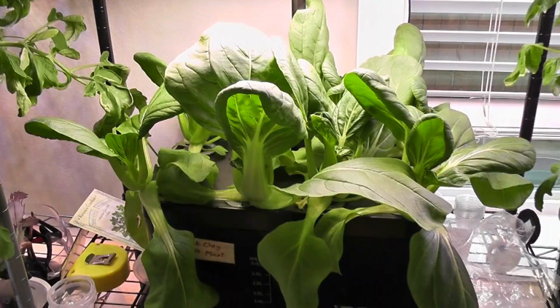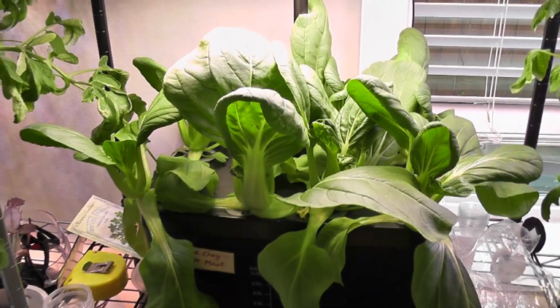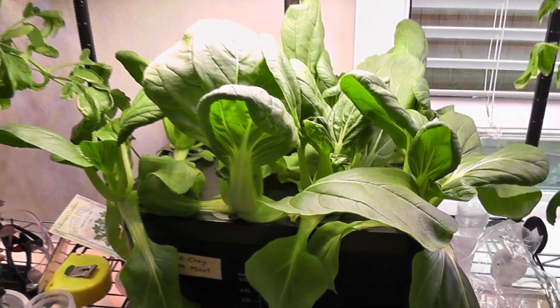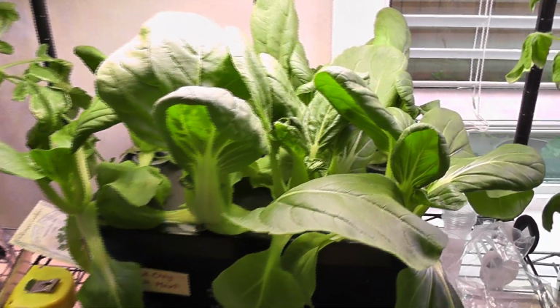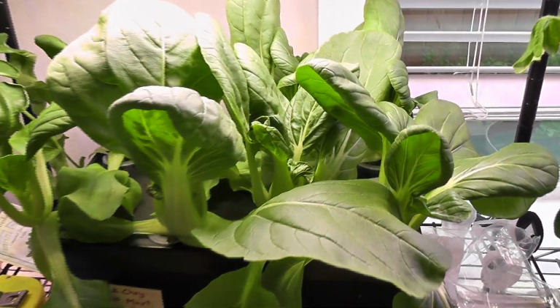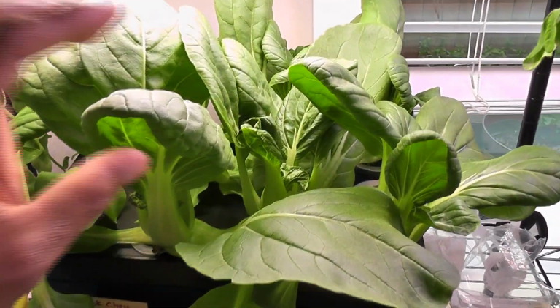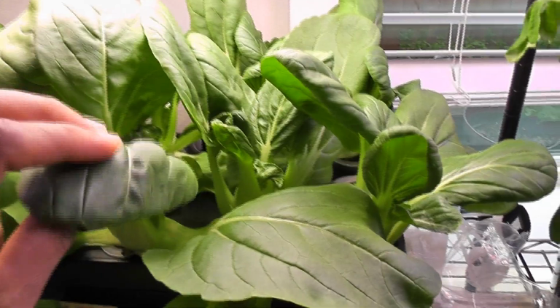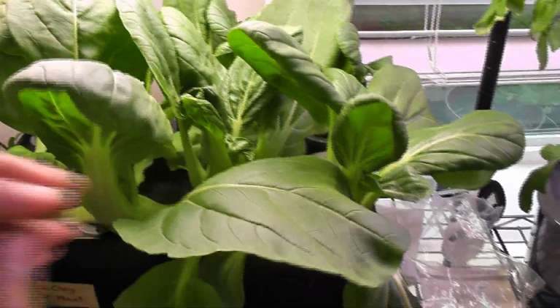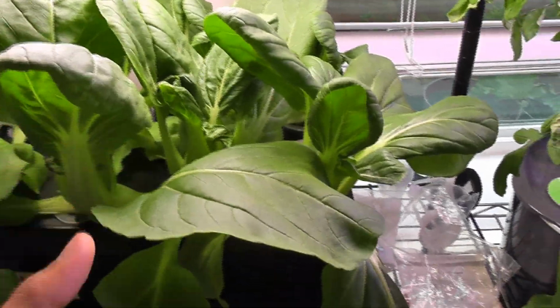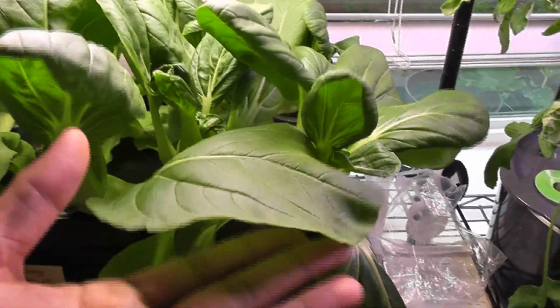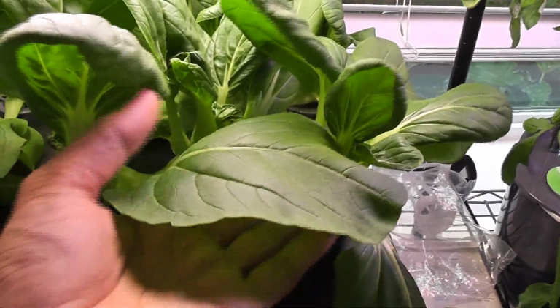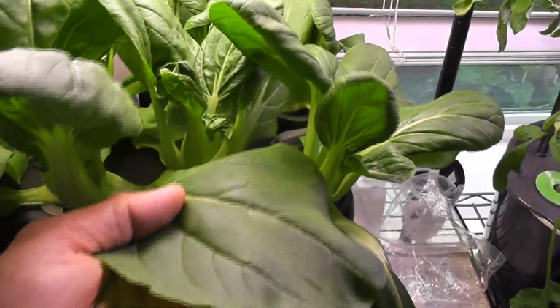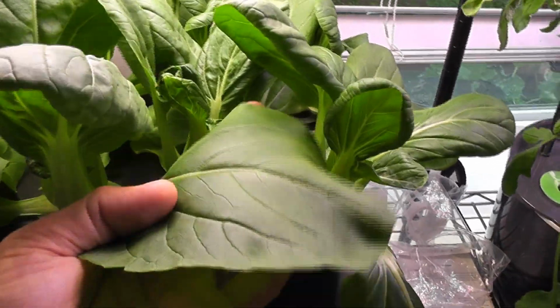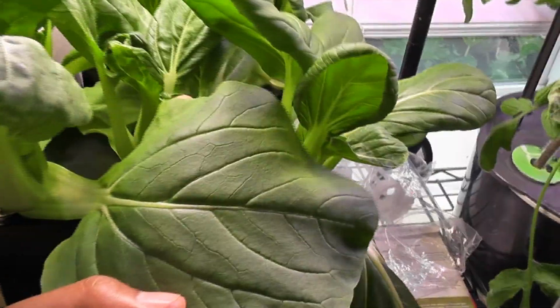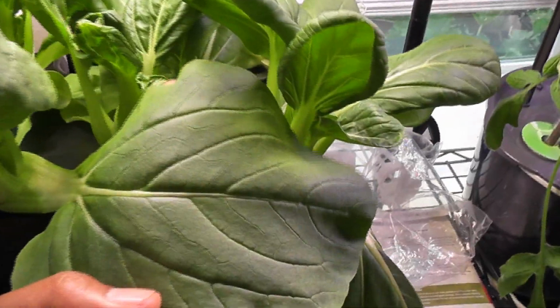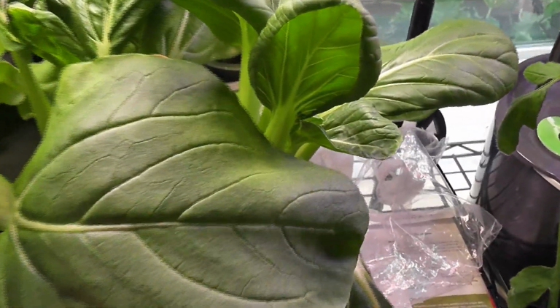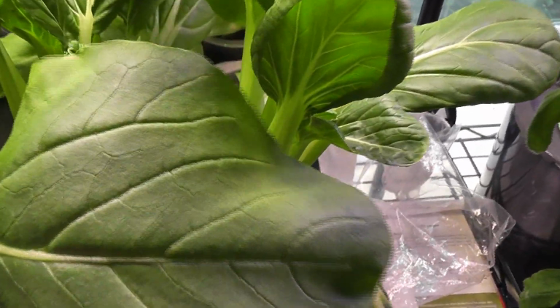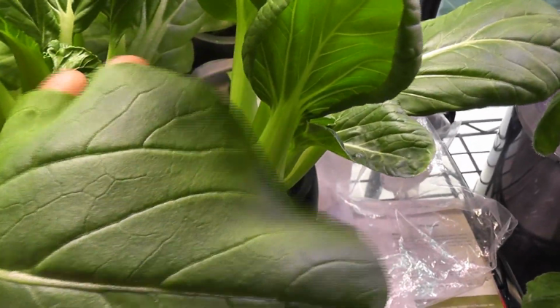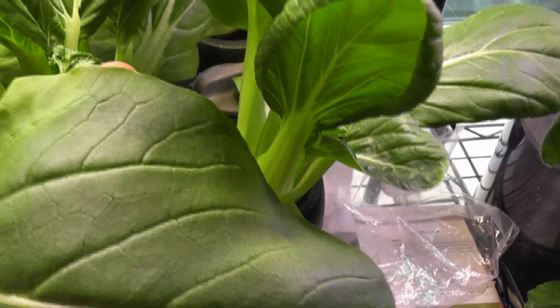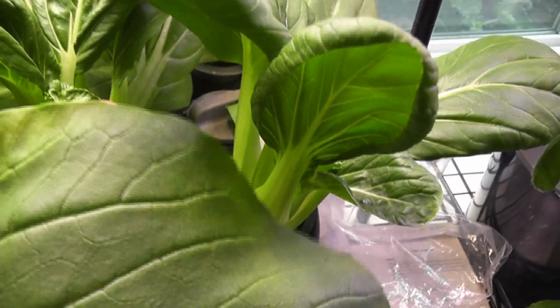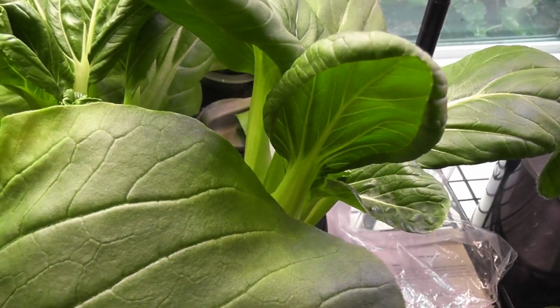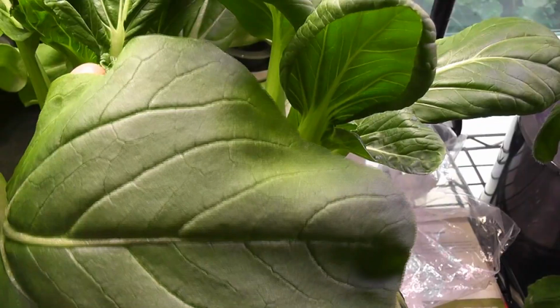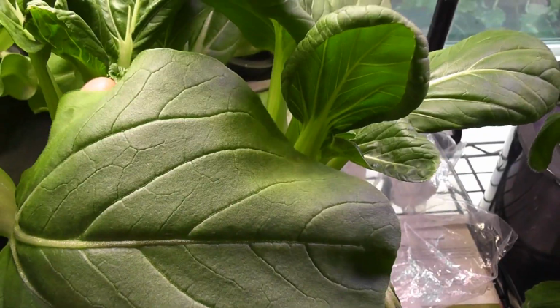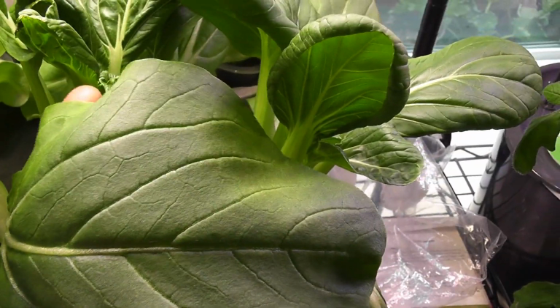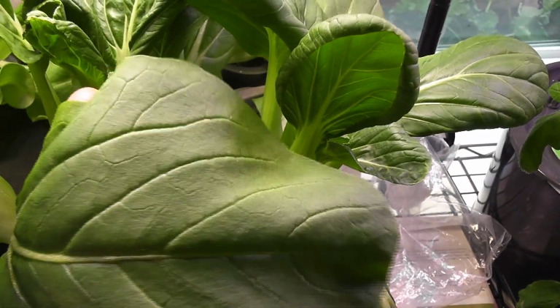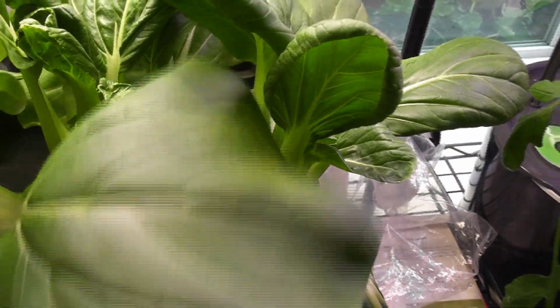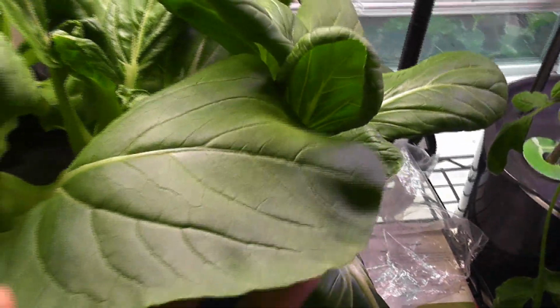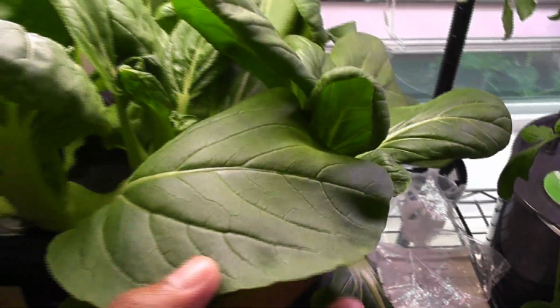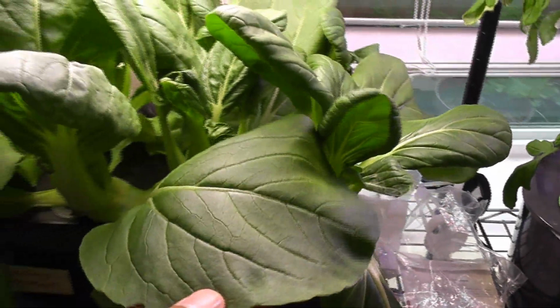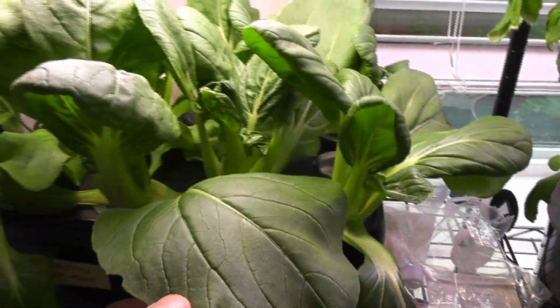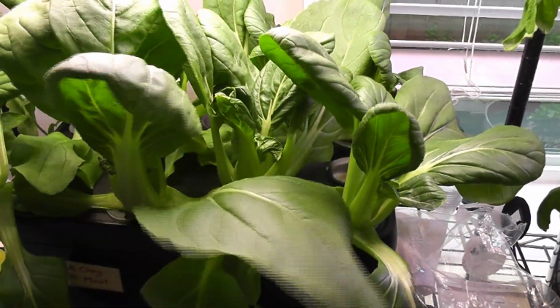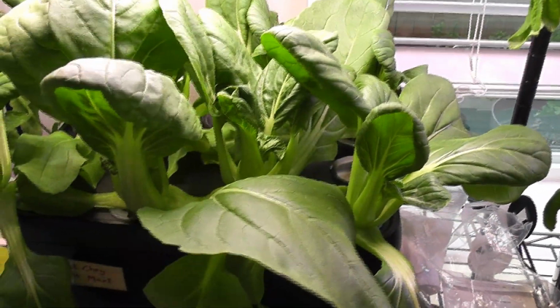It's day 23. The bok choy is coming excellent. The leaves got even wider. I see they are turning a little bit yellowish, so they are getting old. Now I am going to start harvesting the bok choy.